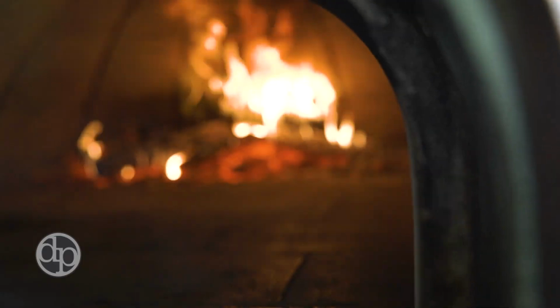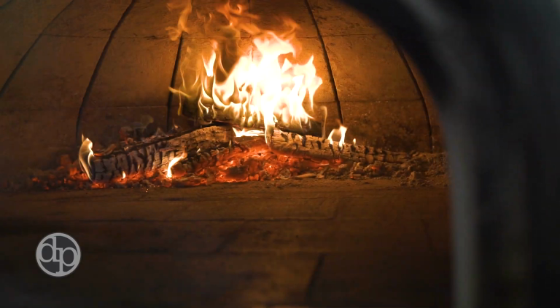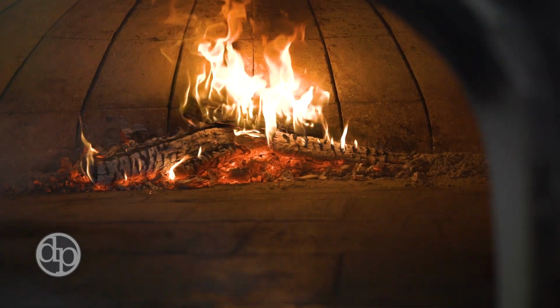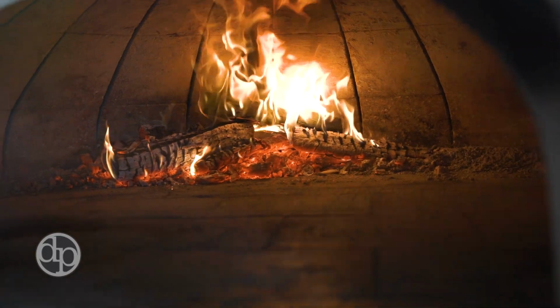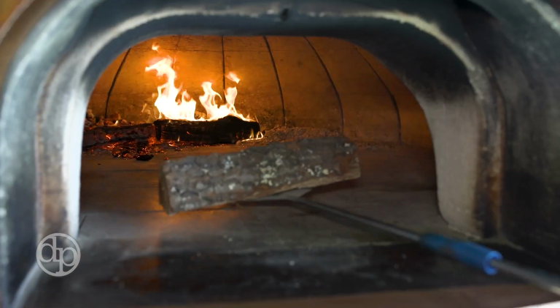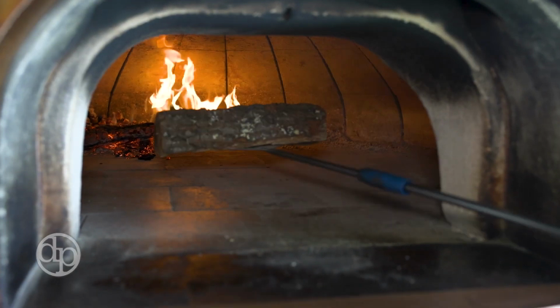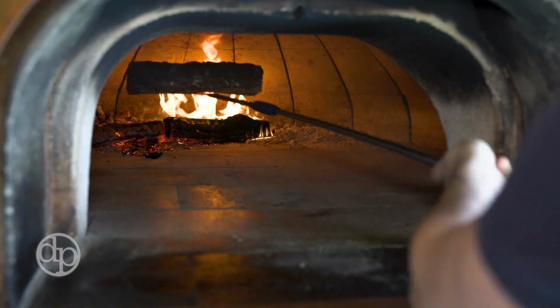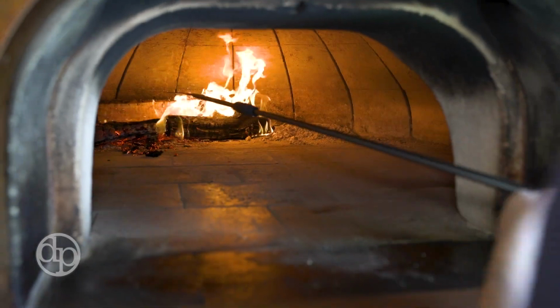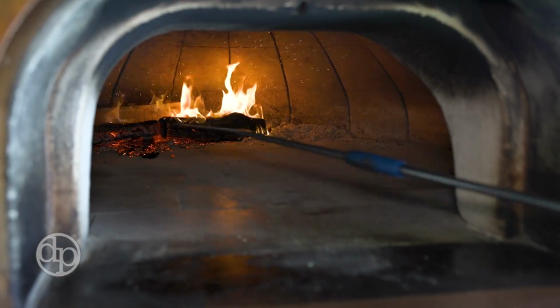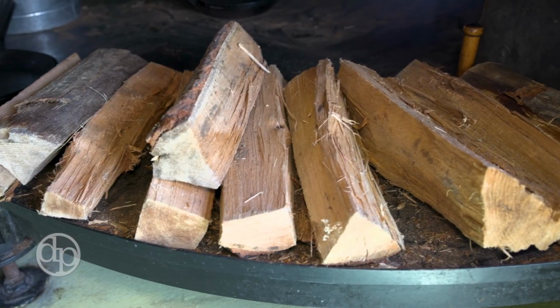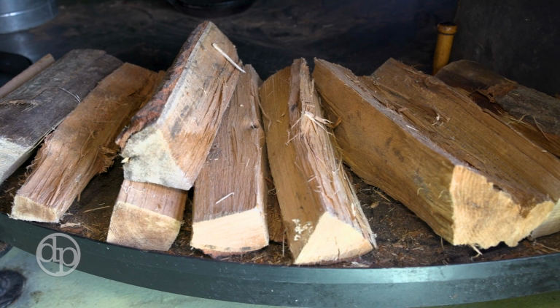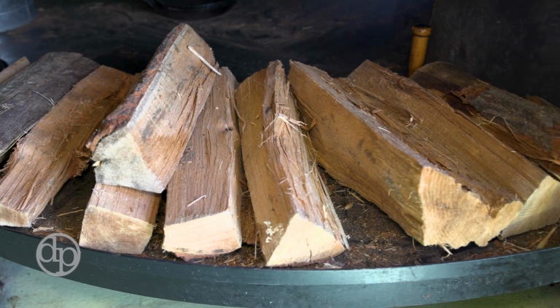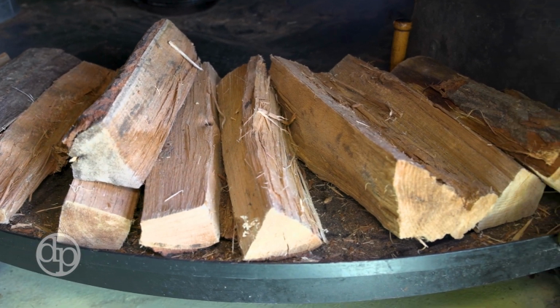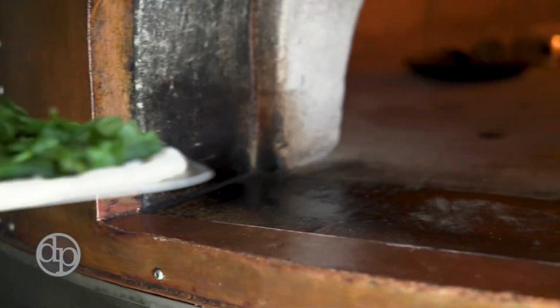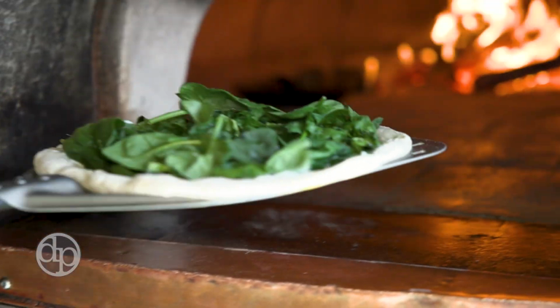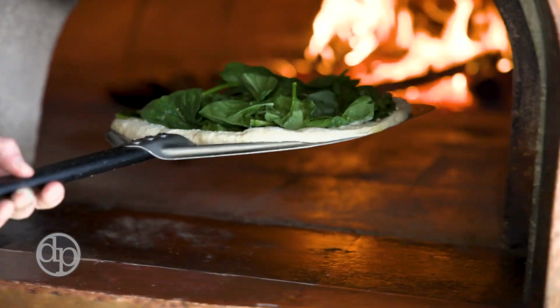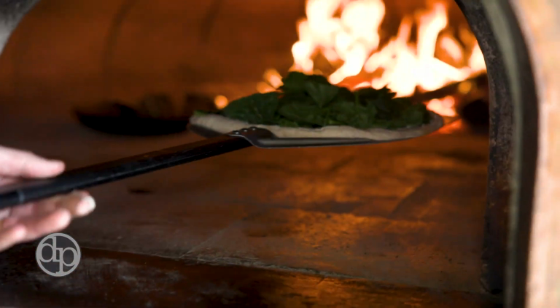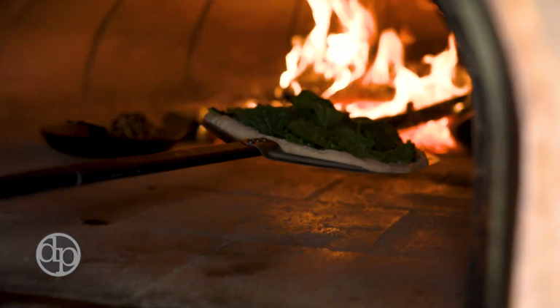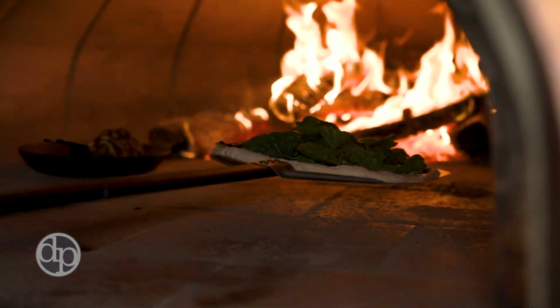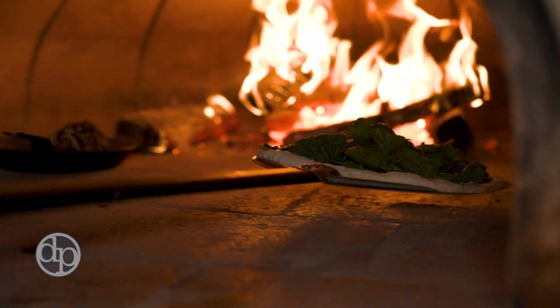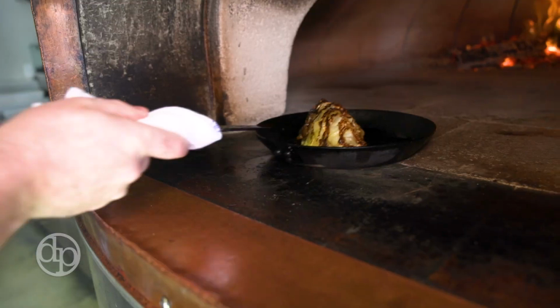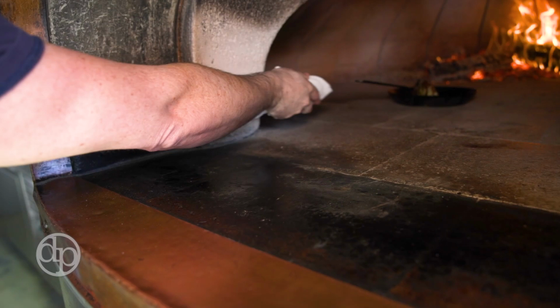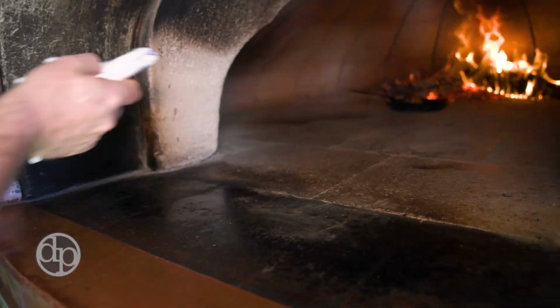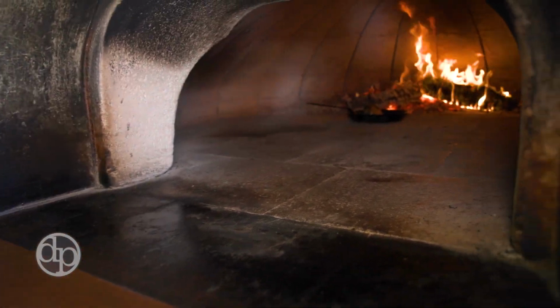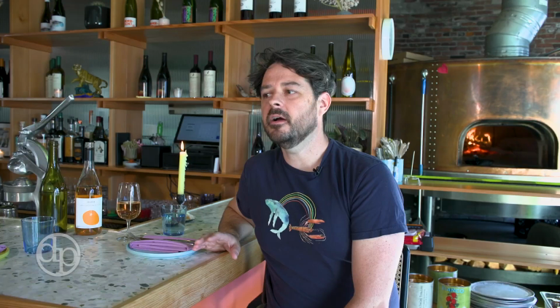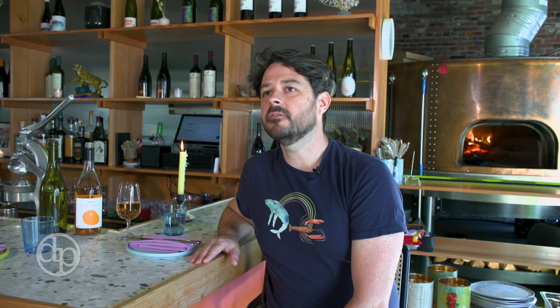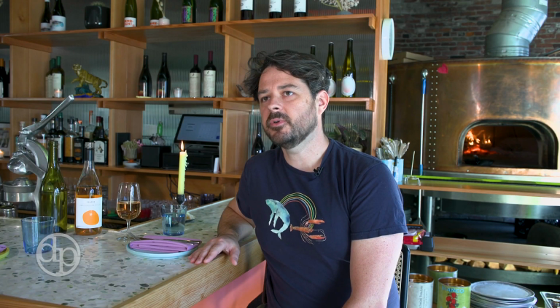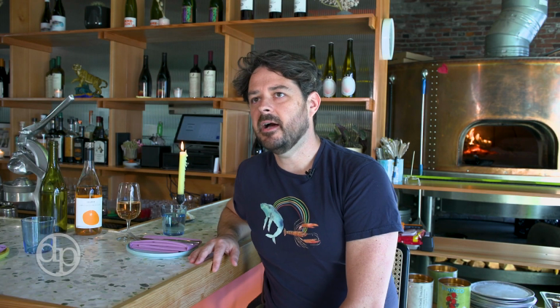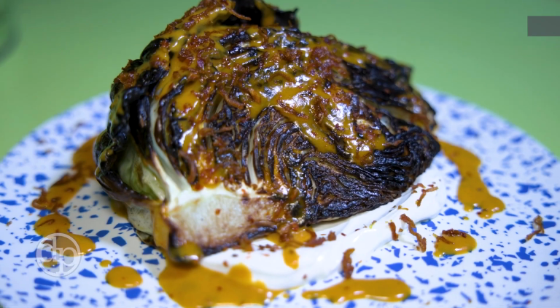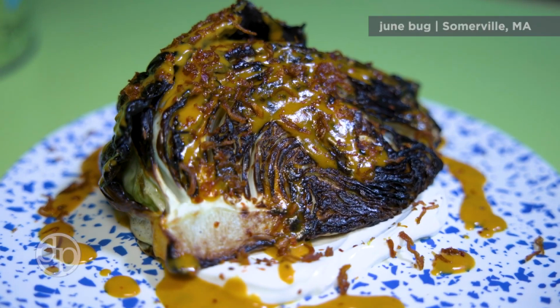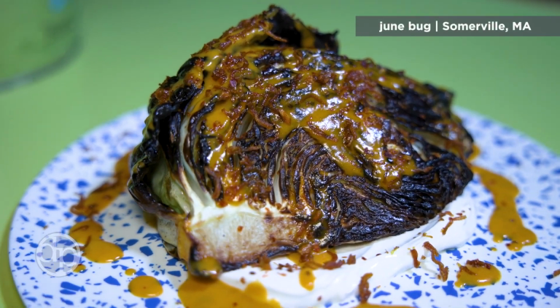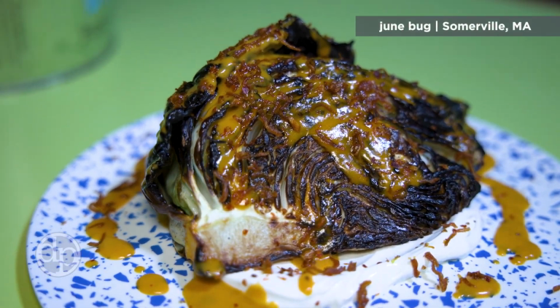Our oven is made from Maine wood heat. We source wood from a guy named Tuggy in New Hampshire, who delivers to a bunch of restaurants around here. It's been a really great way, not only for the pizzas, but to cook vegetables. One of our seasonal vegetable dishes we have right now is a roasted wedge of cabbage.